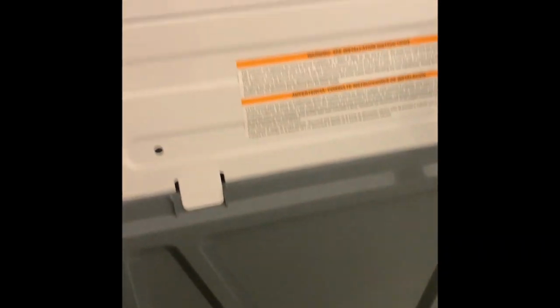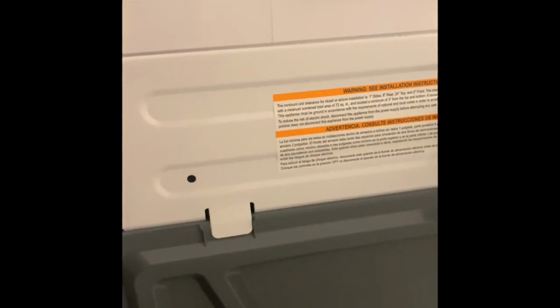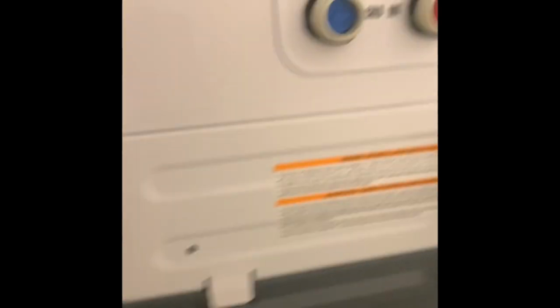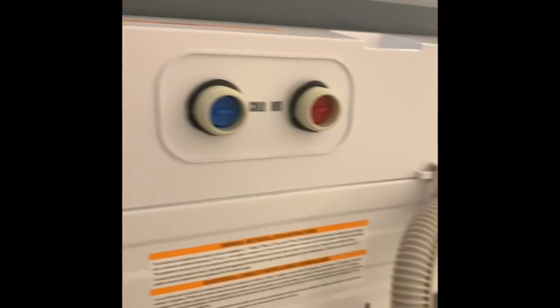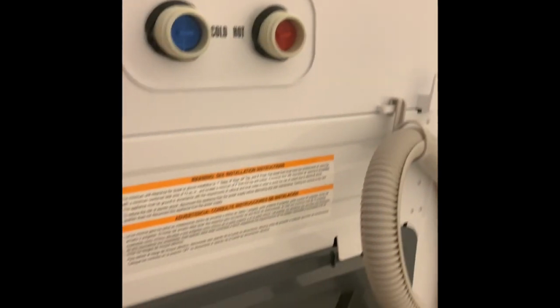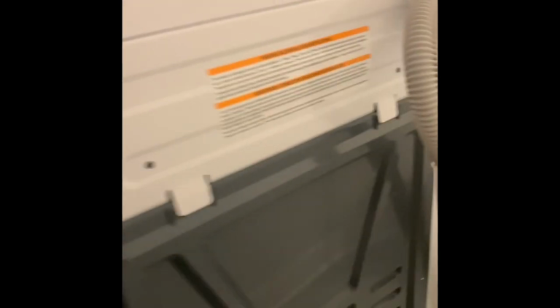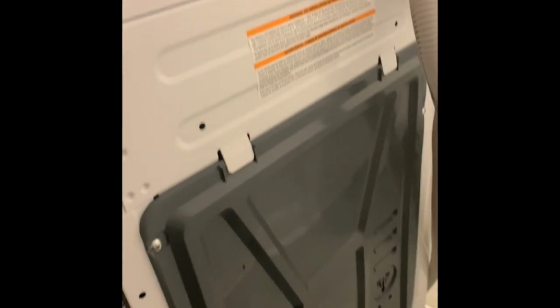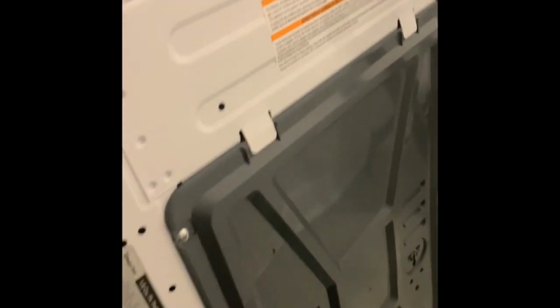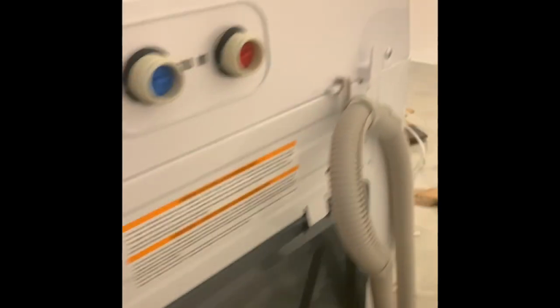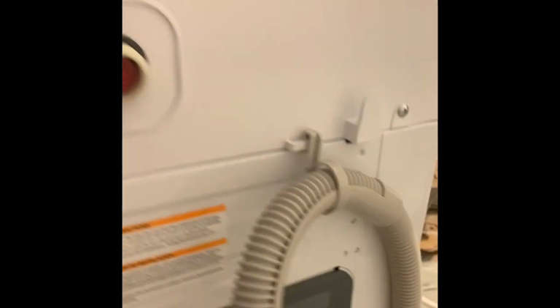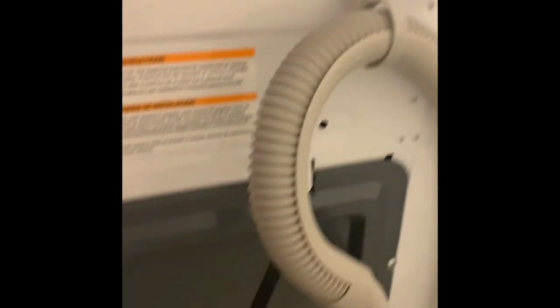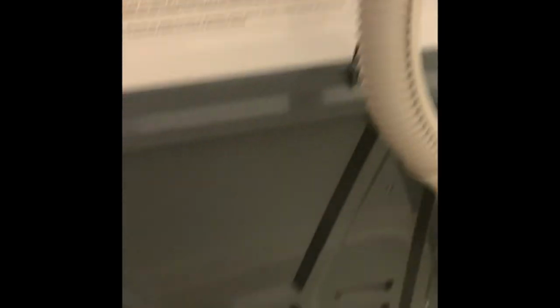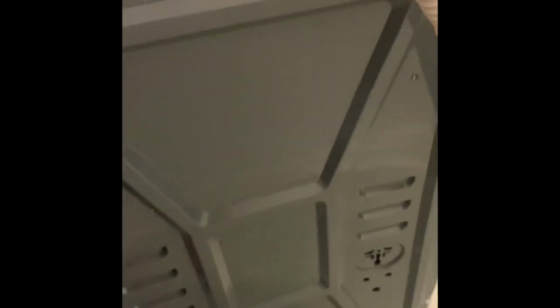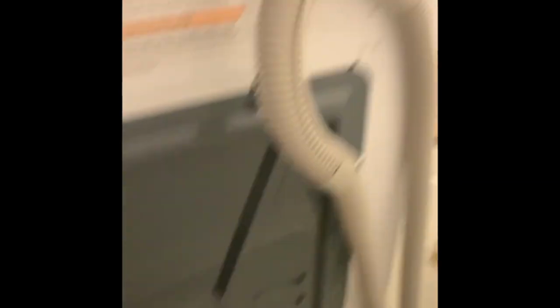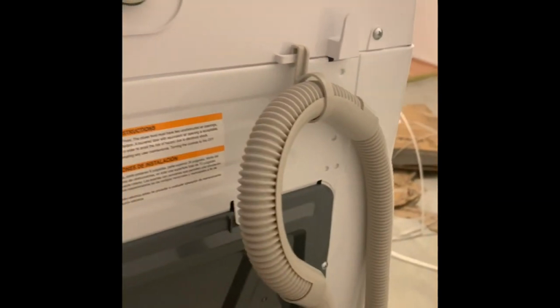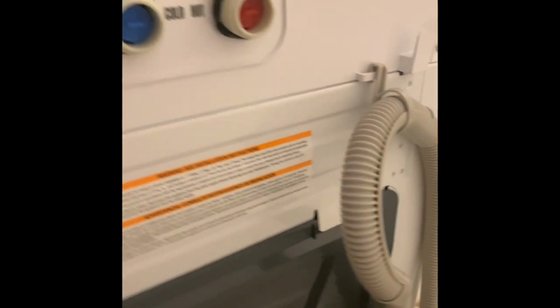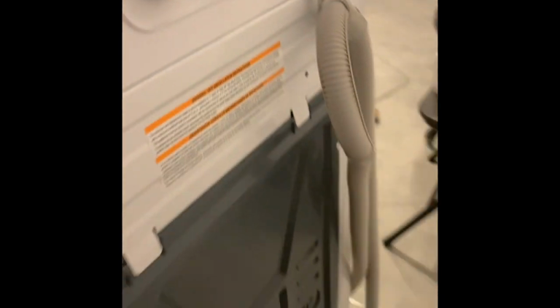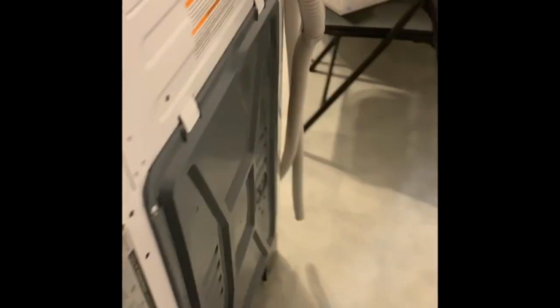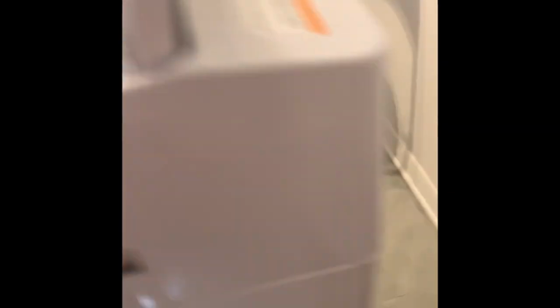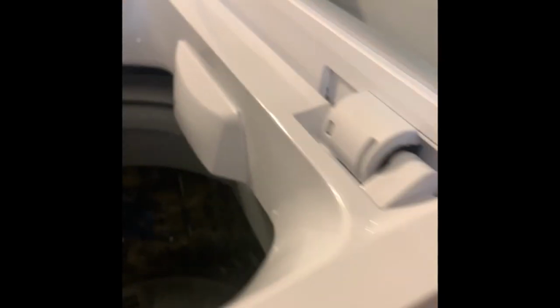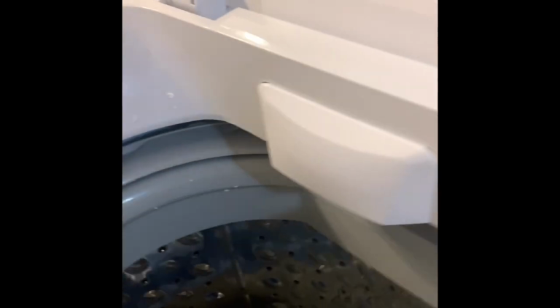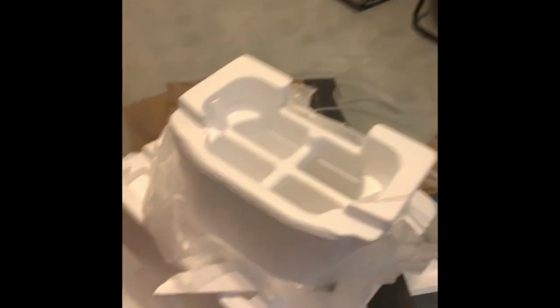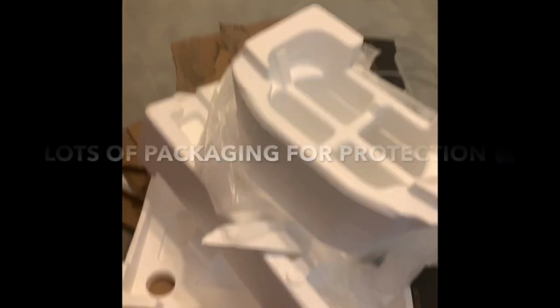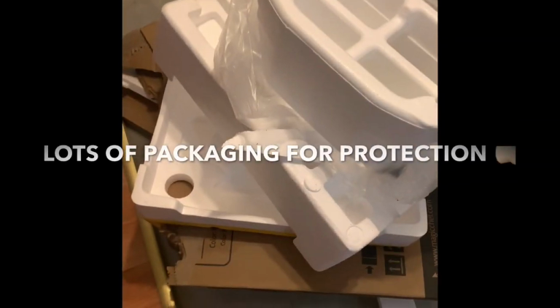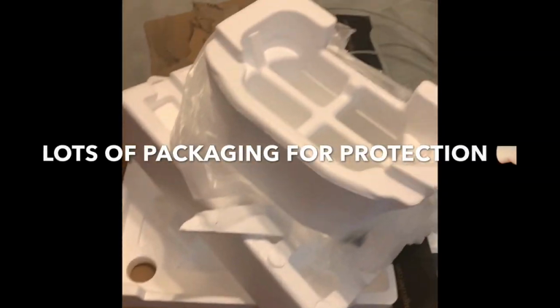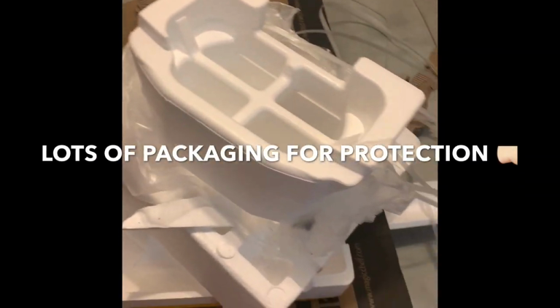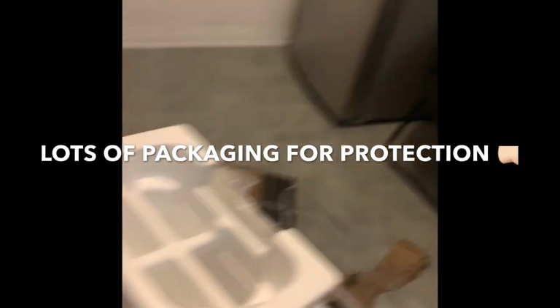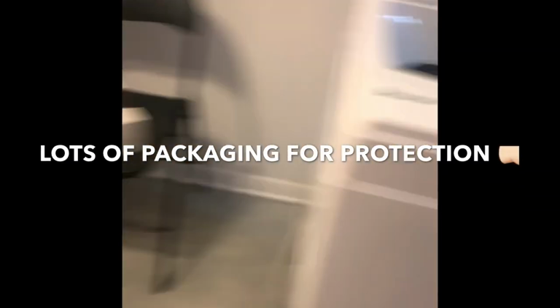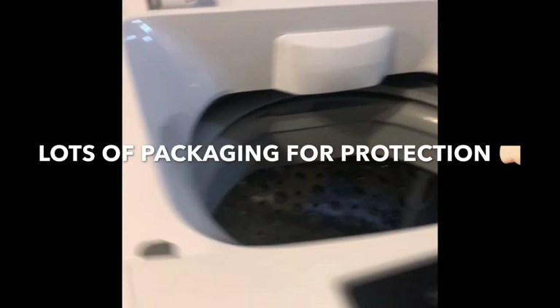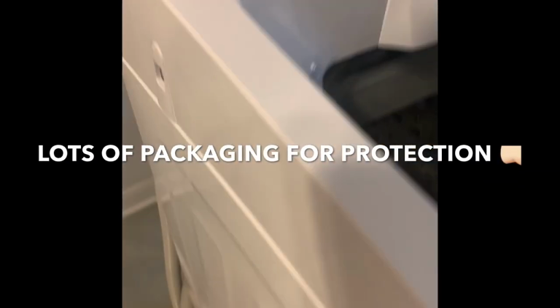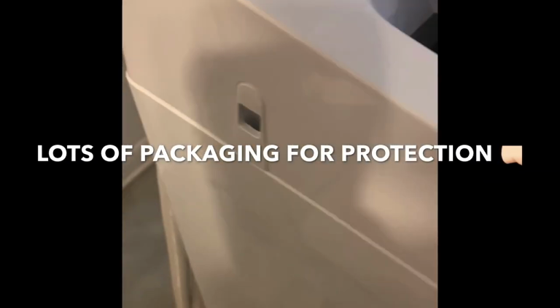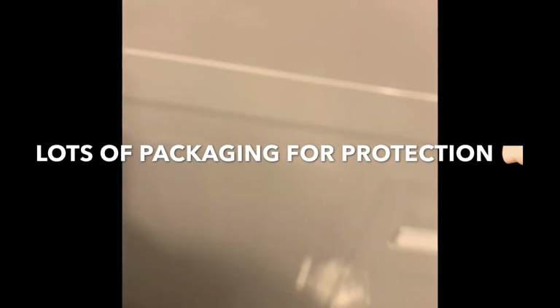When the FedEx man came, he didn't drop it, but he turned it on its side. There was packaging on there, and I struggled taking all of that off.